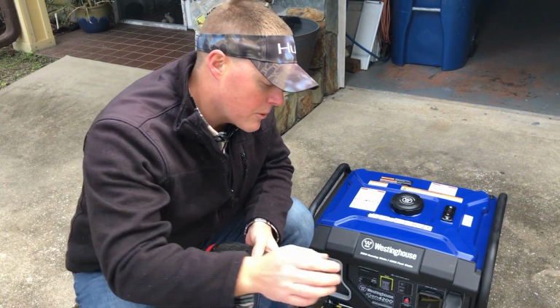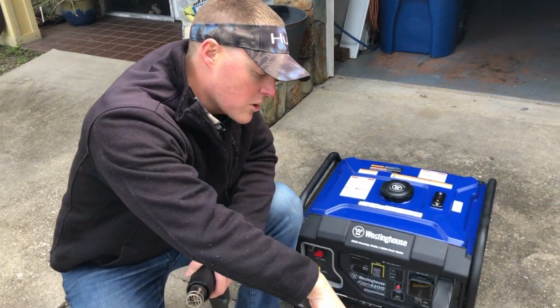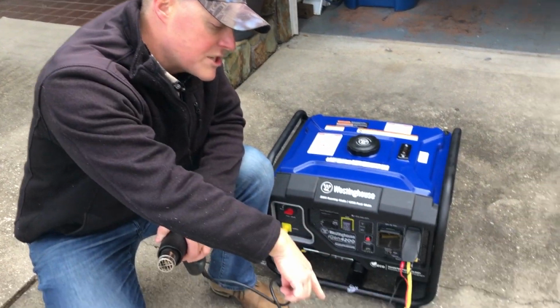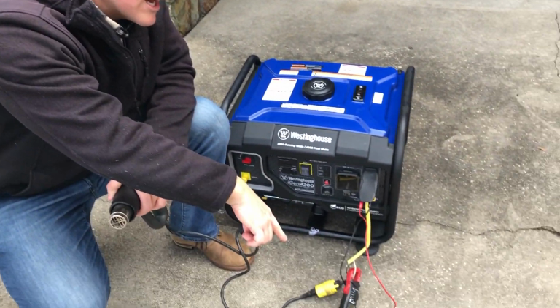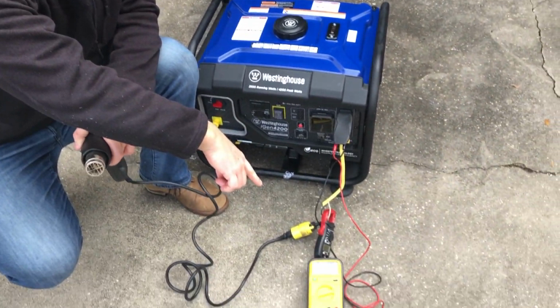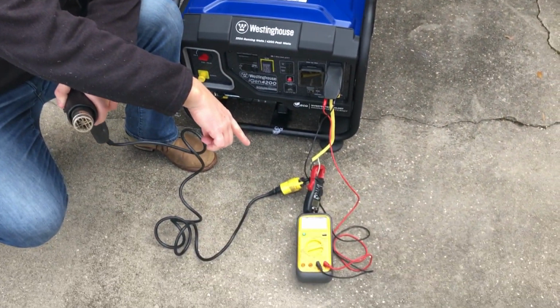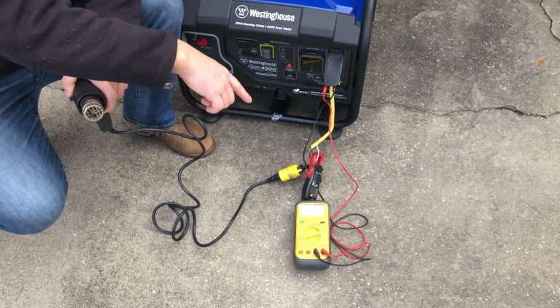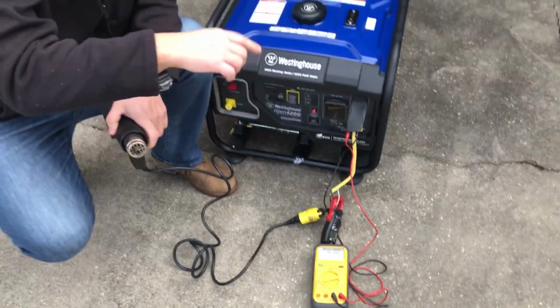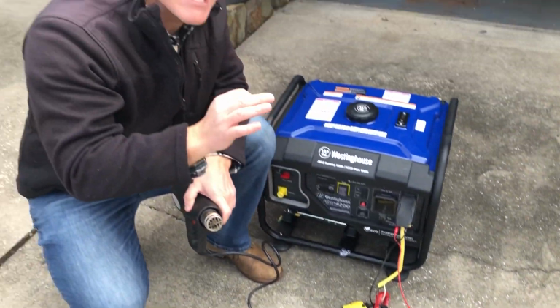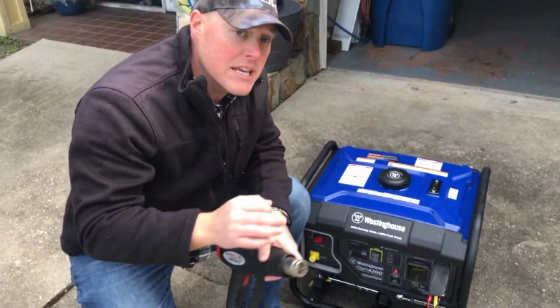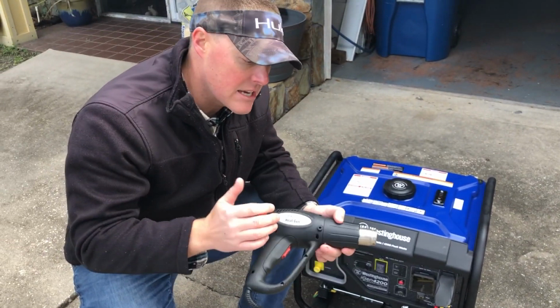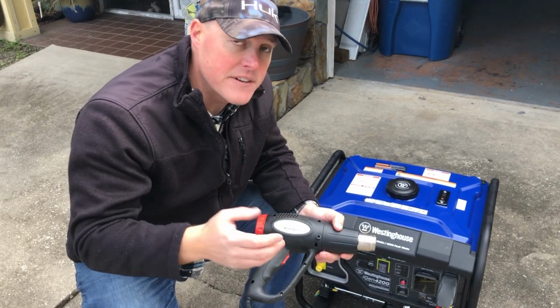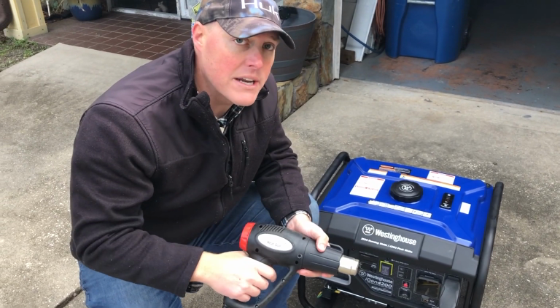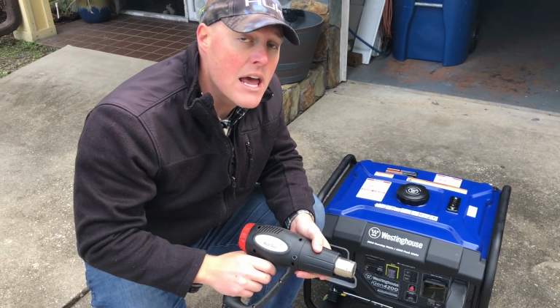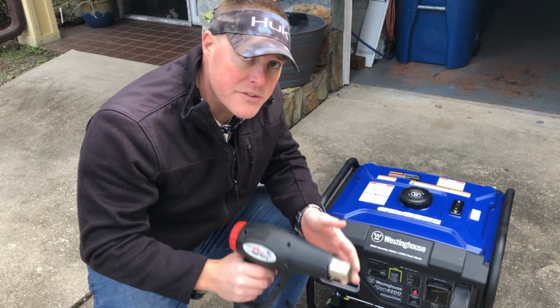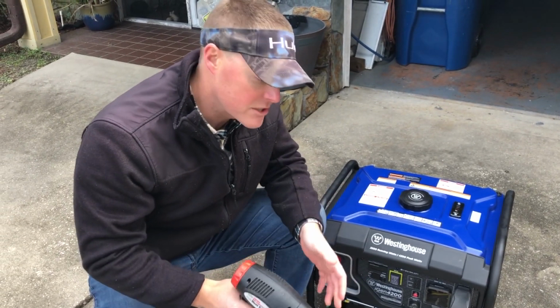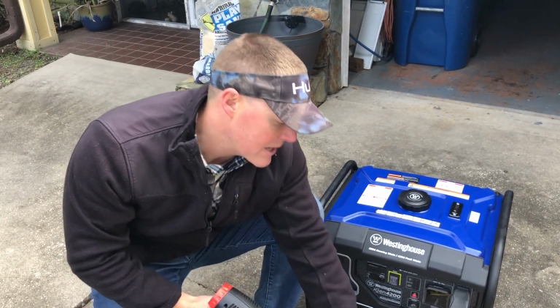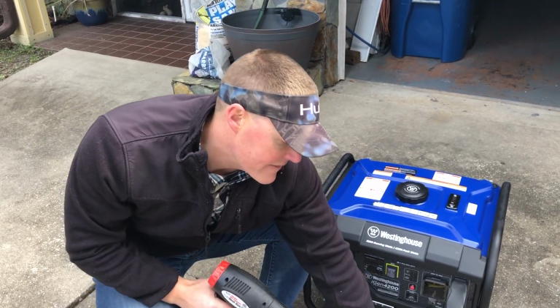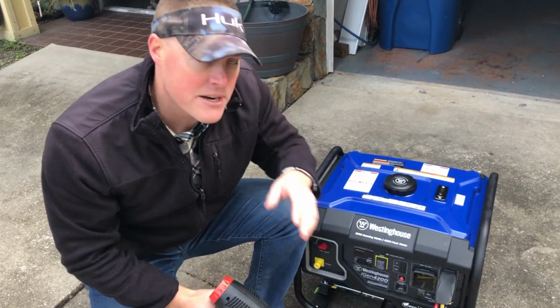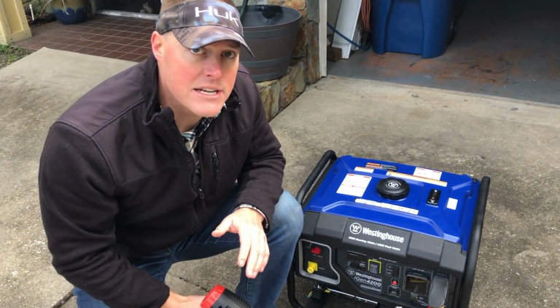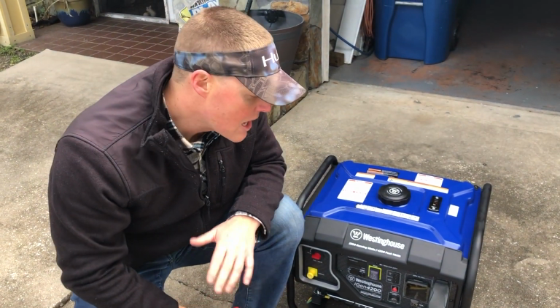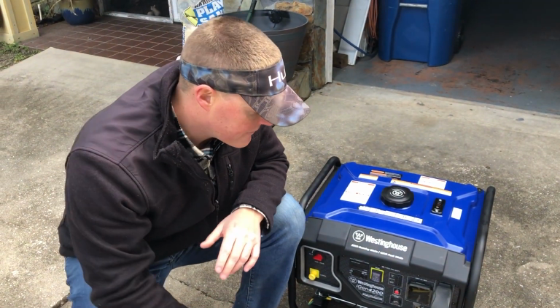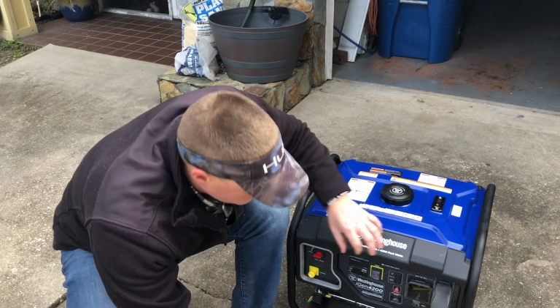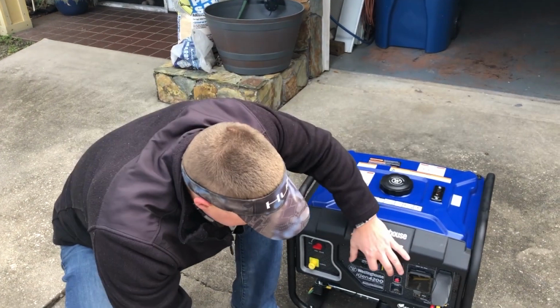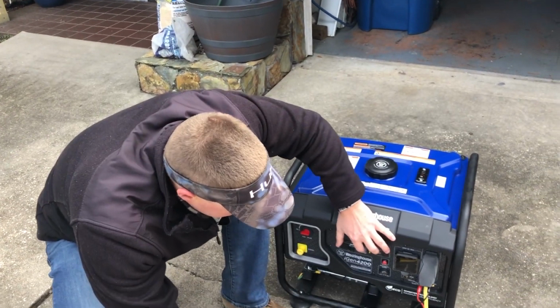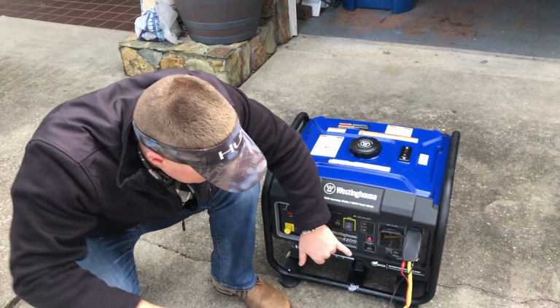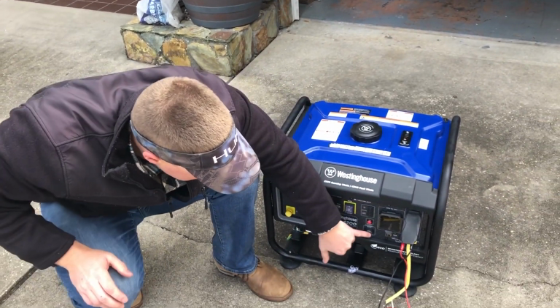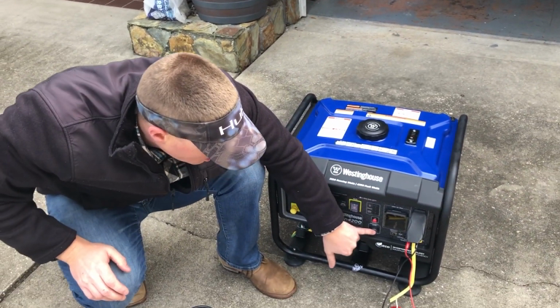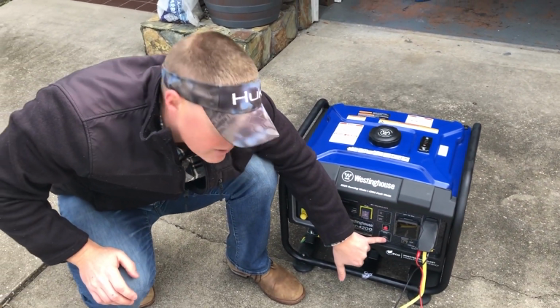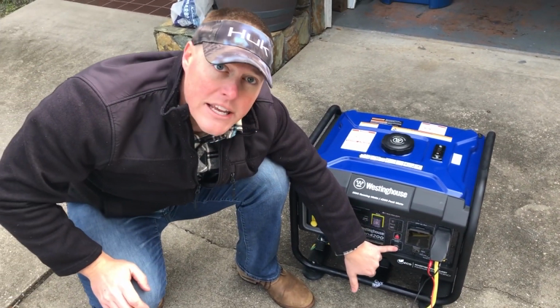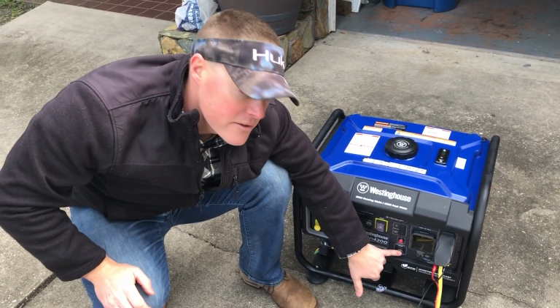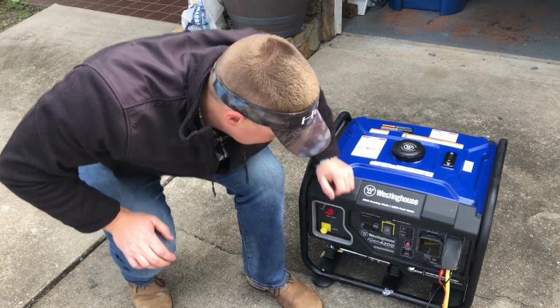We will also watch the voltage meter as we engage the 1500 watt heat gun and watch for the voltage drop. I also have an amp meter here as well. We're going to be running on eco mode for this test.